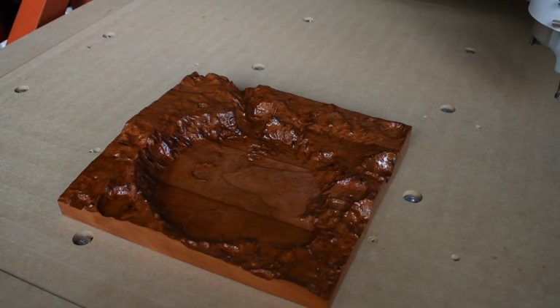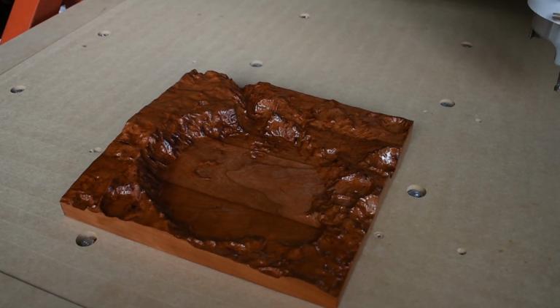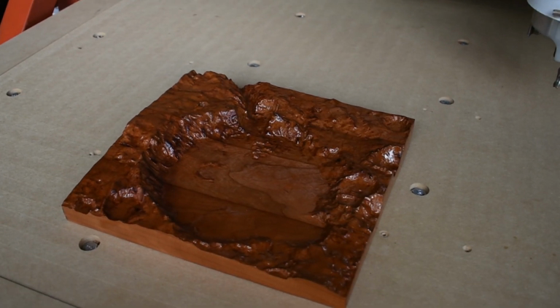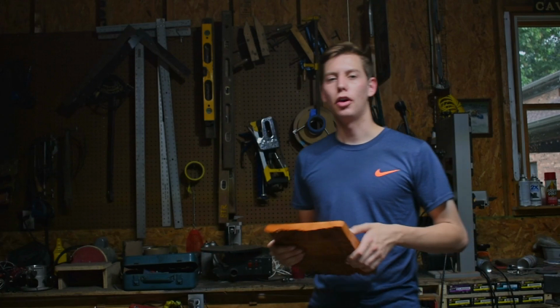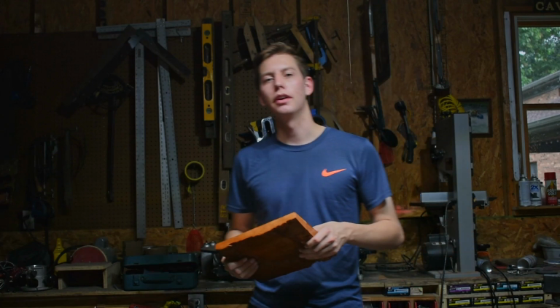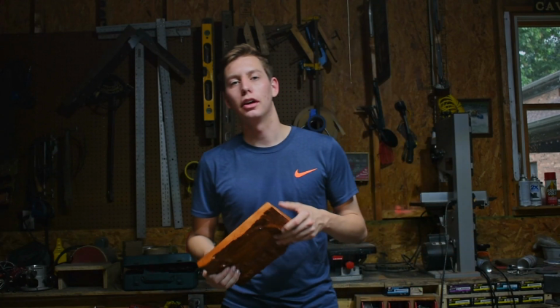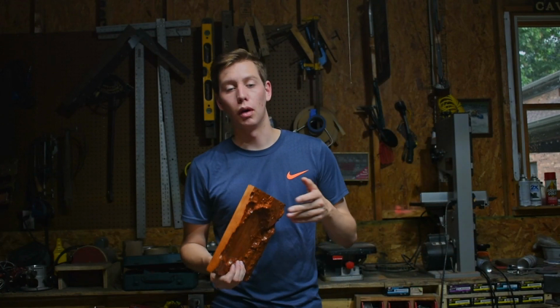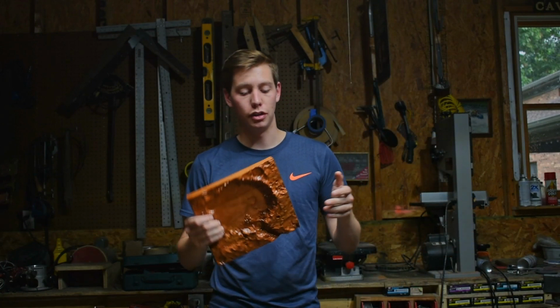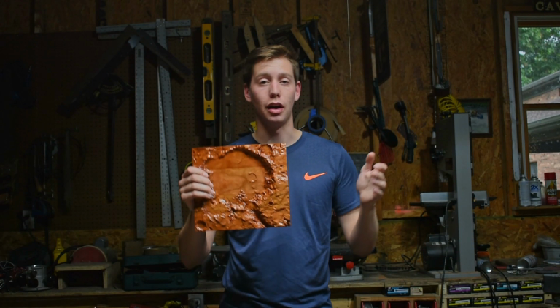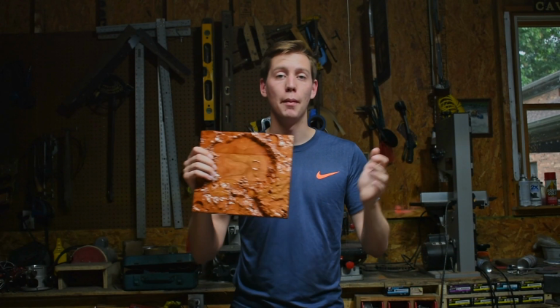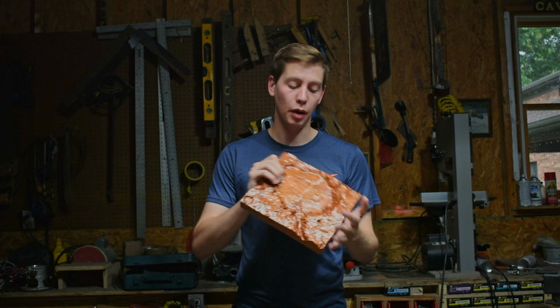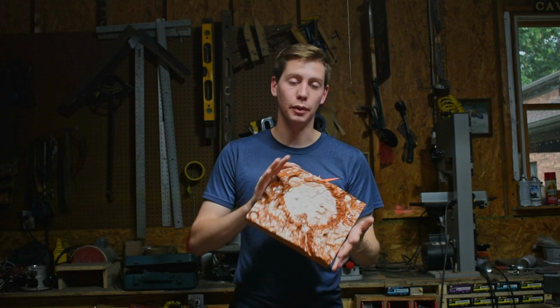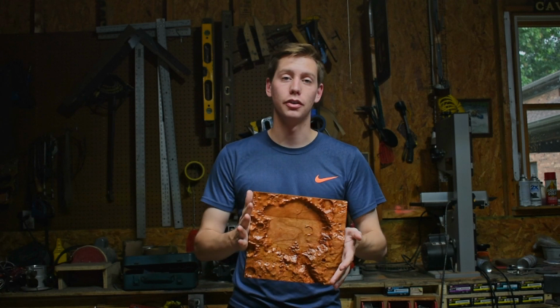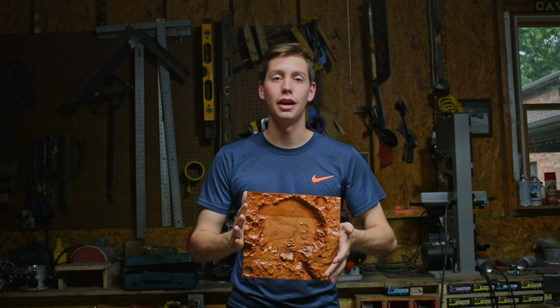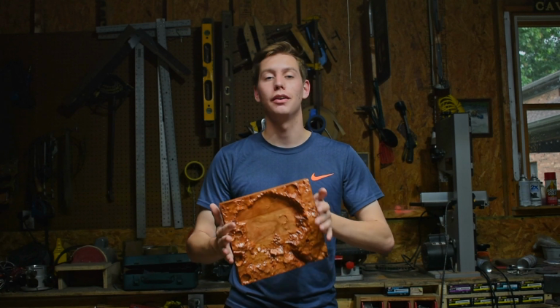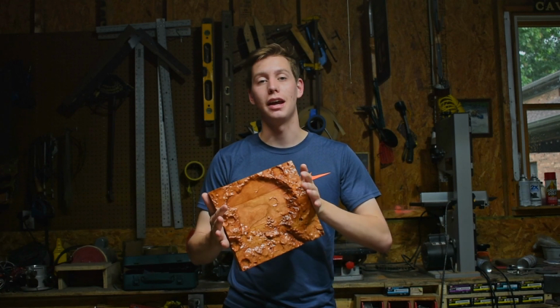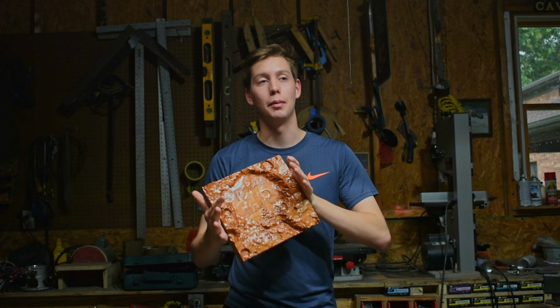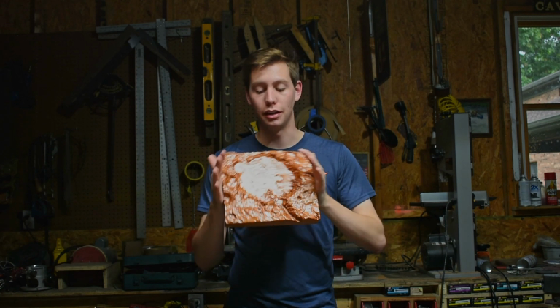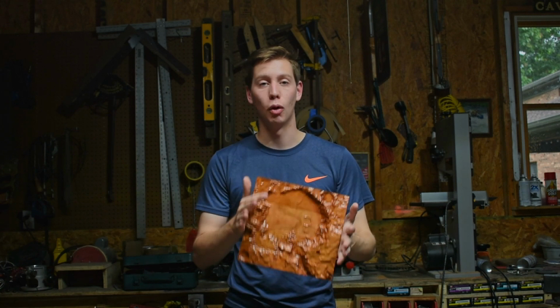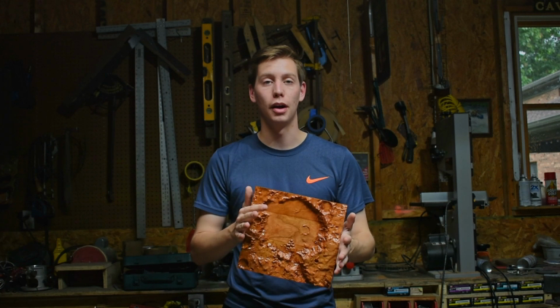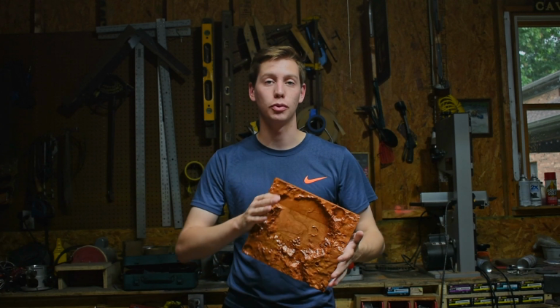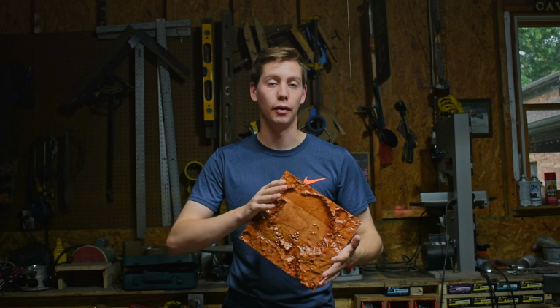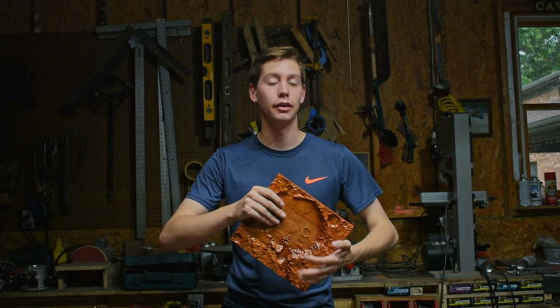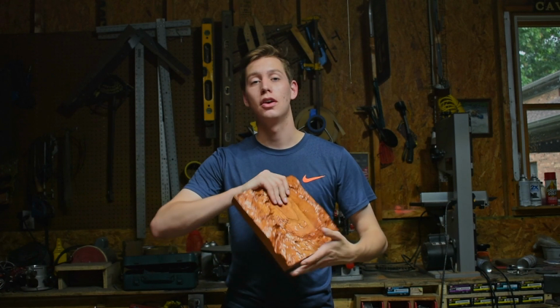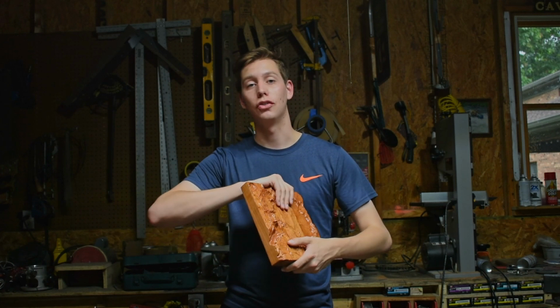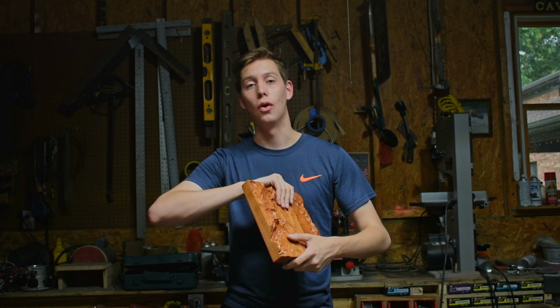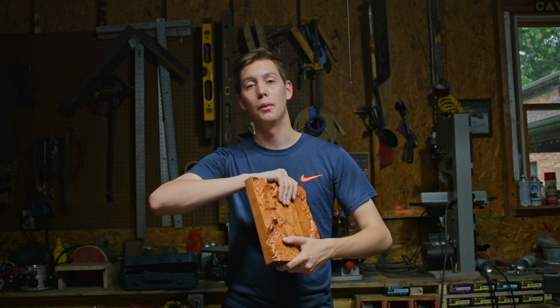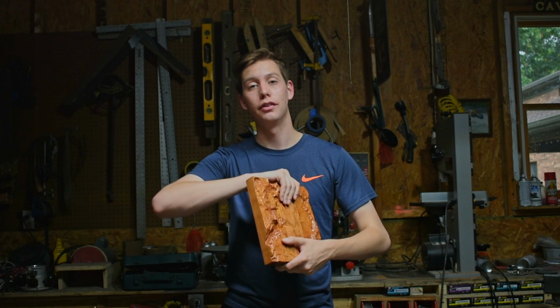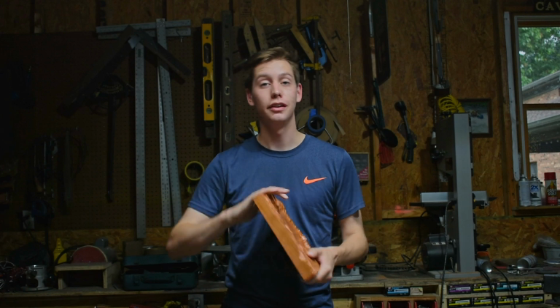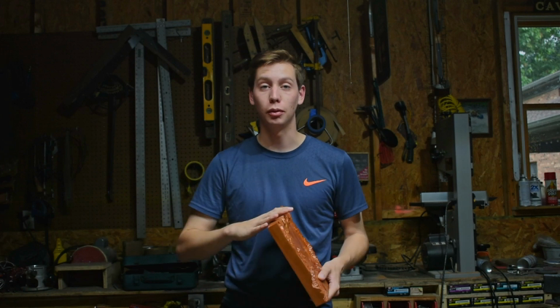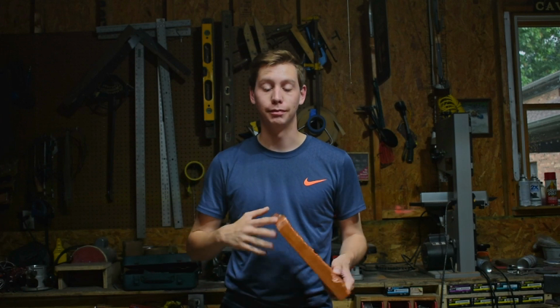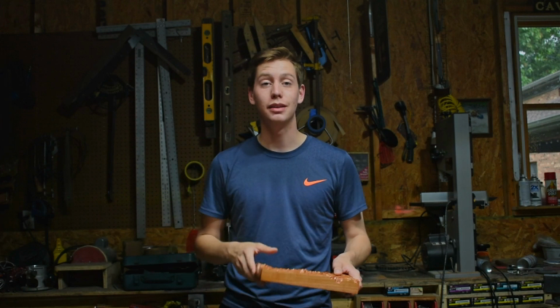As always, thank you guys for watching. I'm super happy with how this turned out and I'm excited to do more projects with my router. I will see you in the next one. Peace.